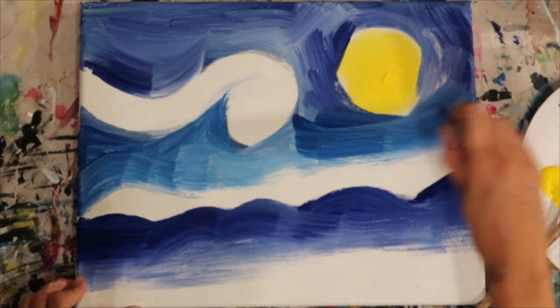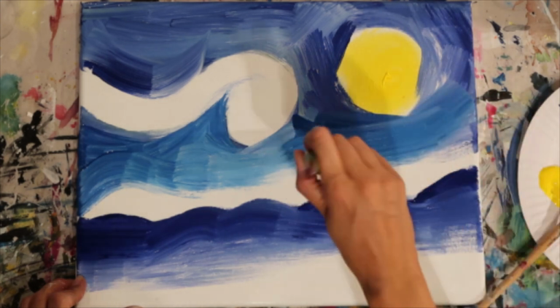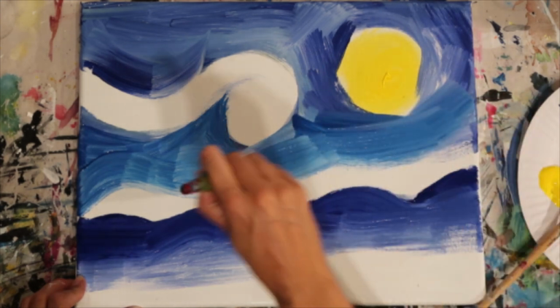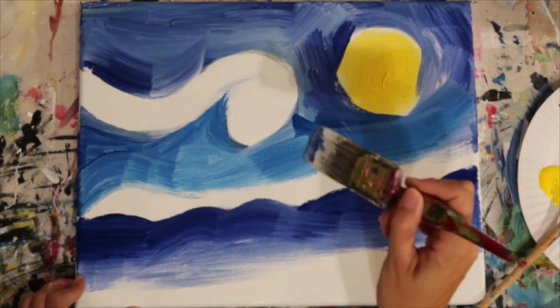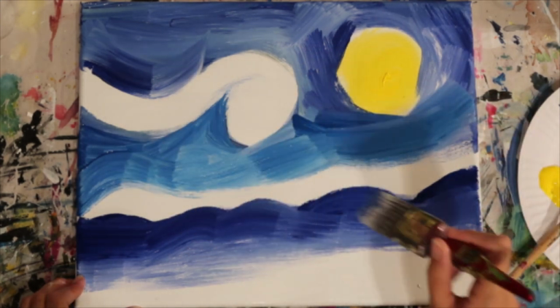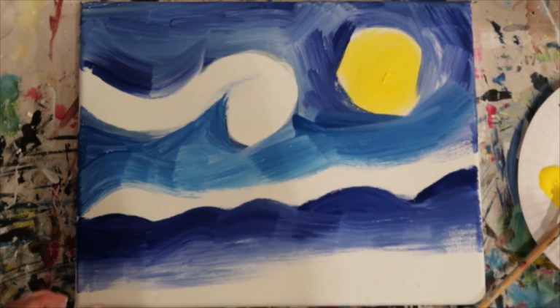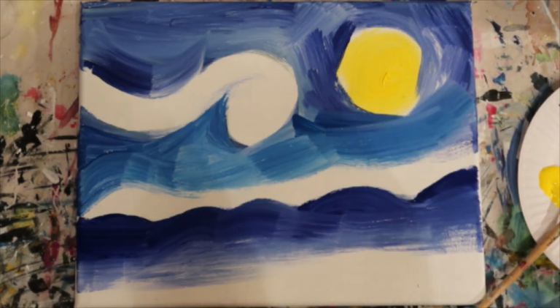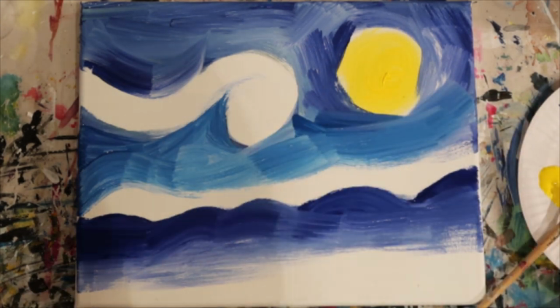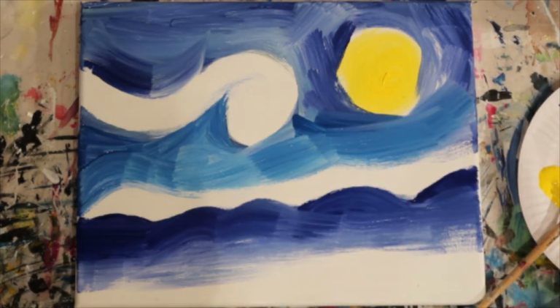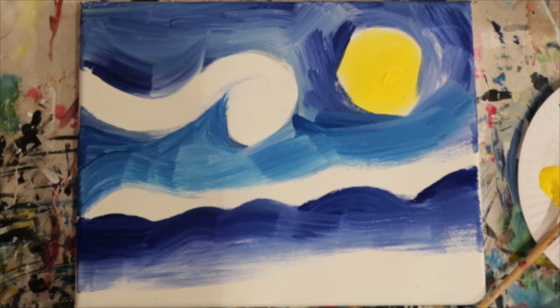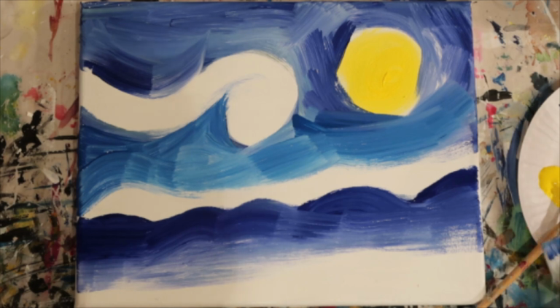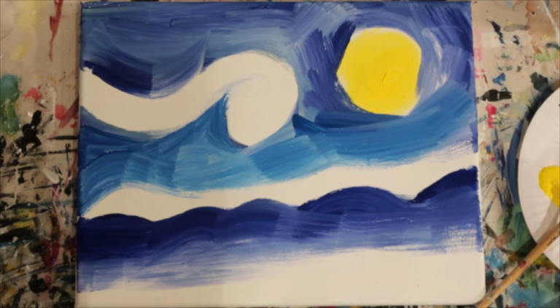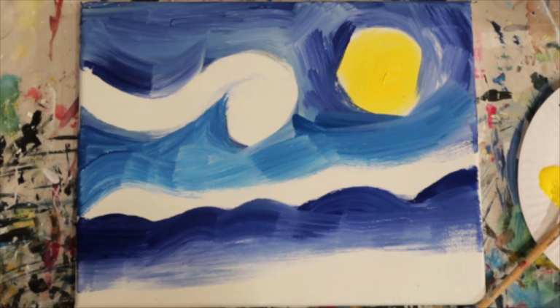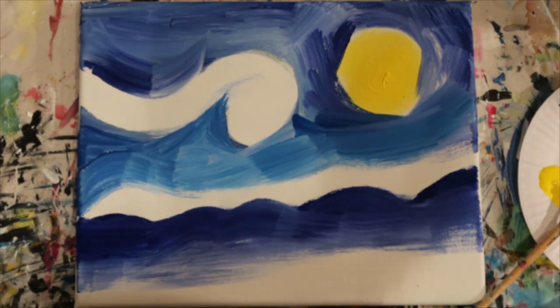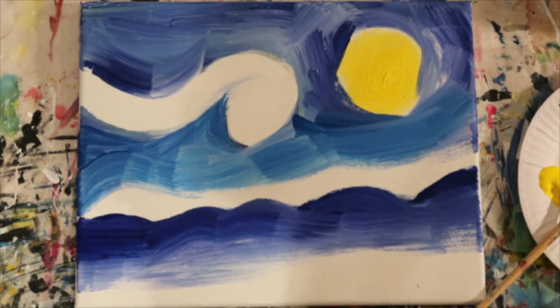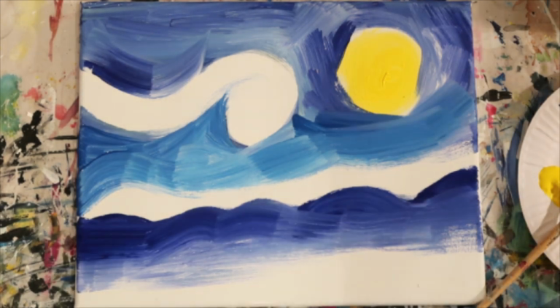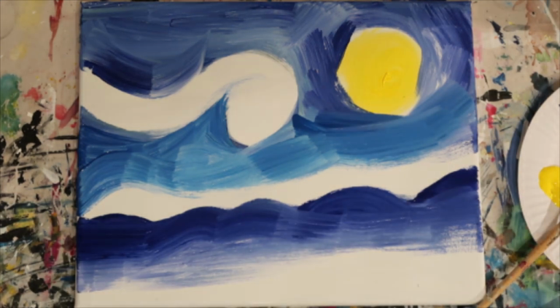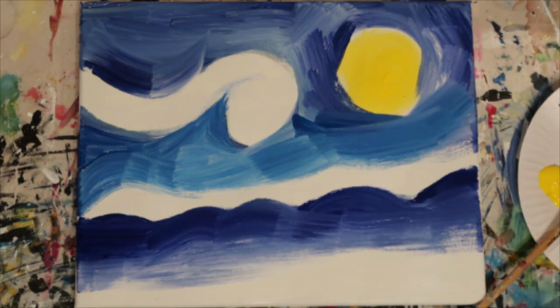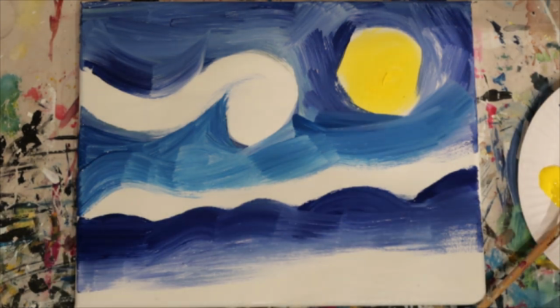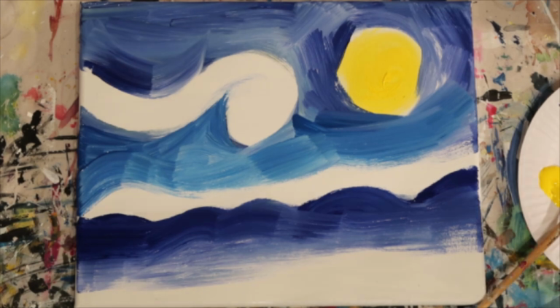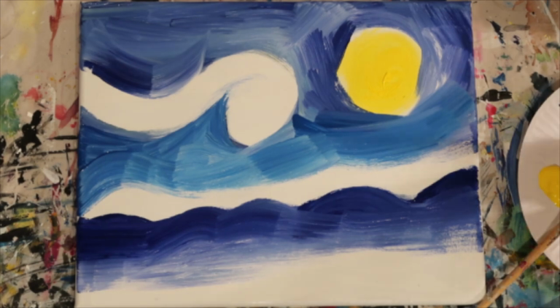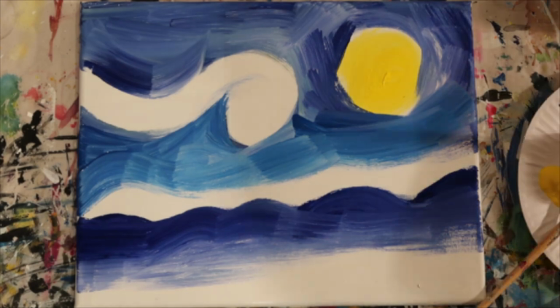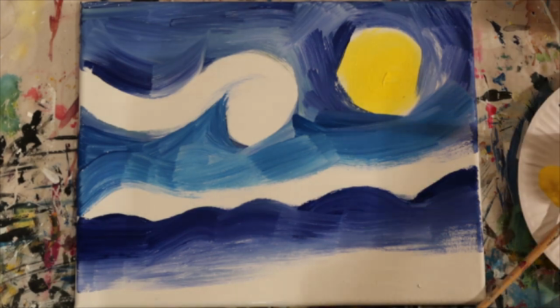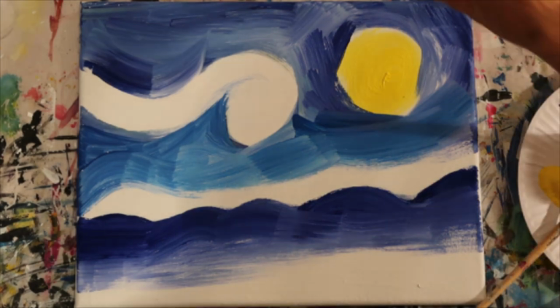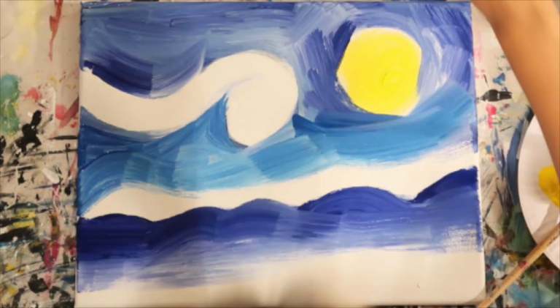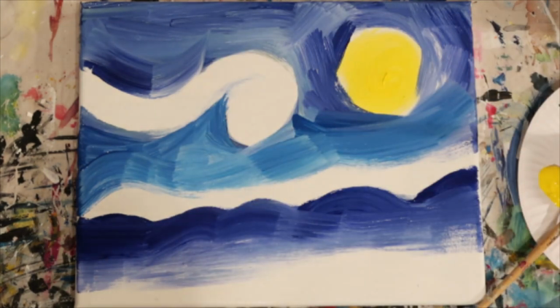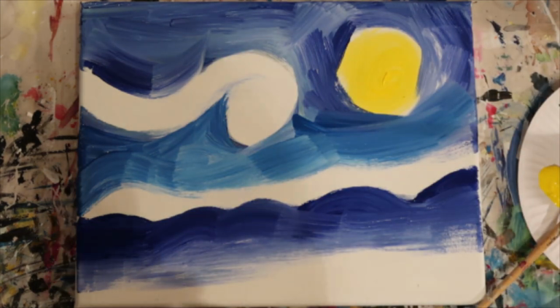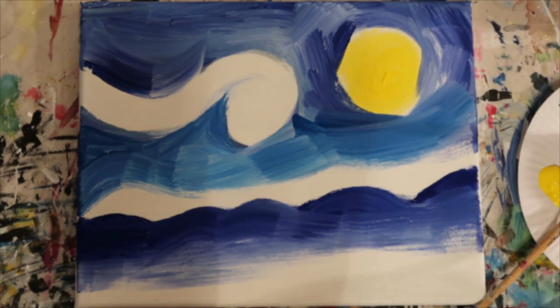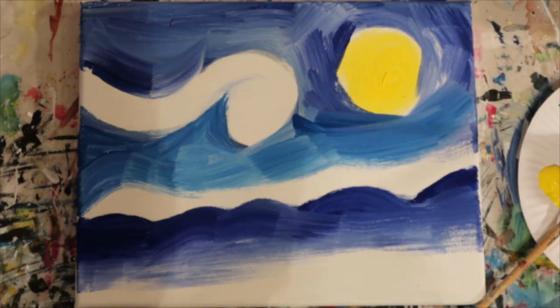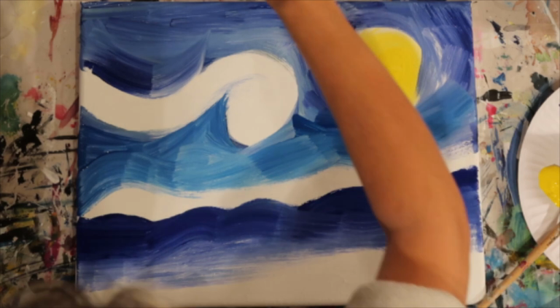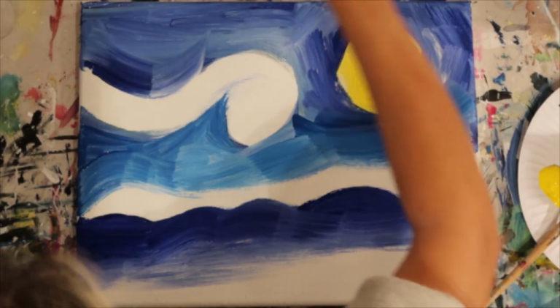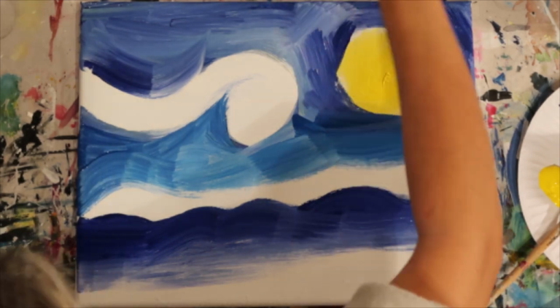It took me a long time to figure out as an artist that if you work with the concept of layers — background layer working gradually to foreground — it just makes painting so much easier and takes the pressure away as well.